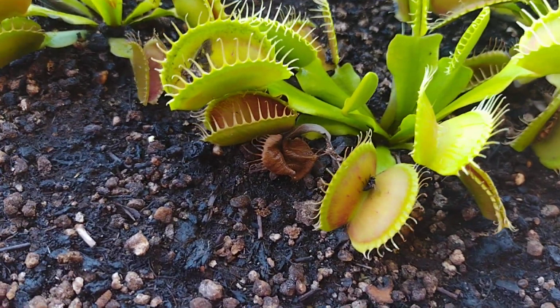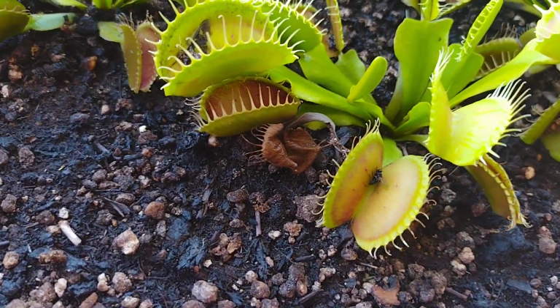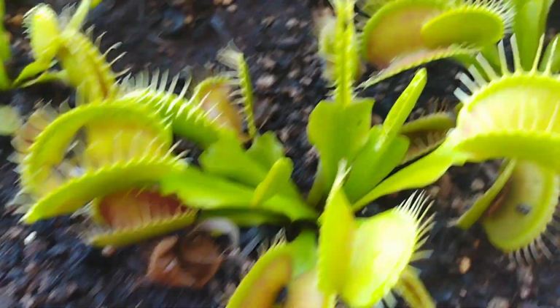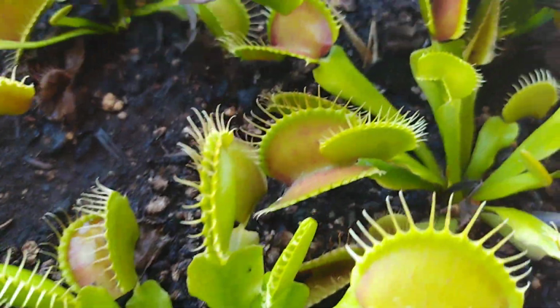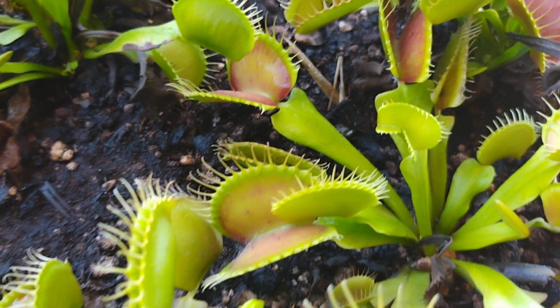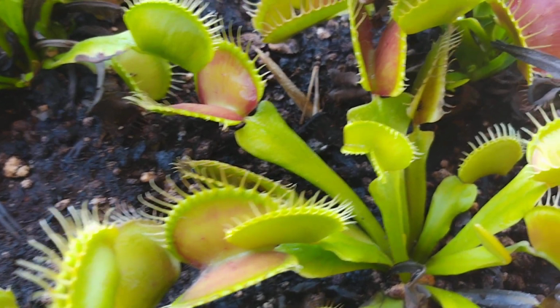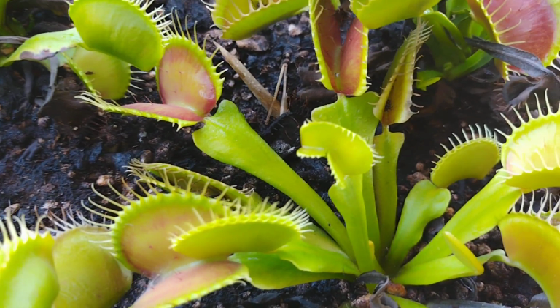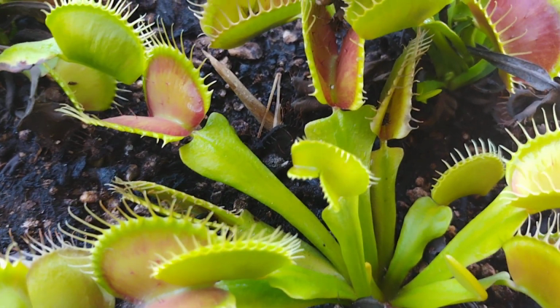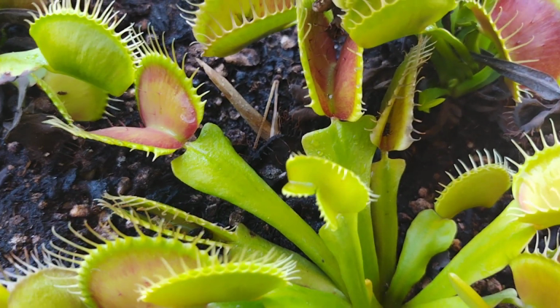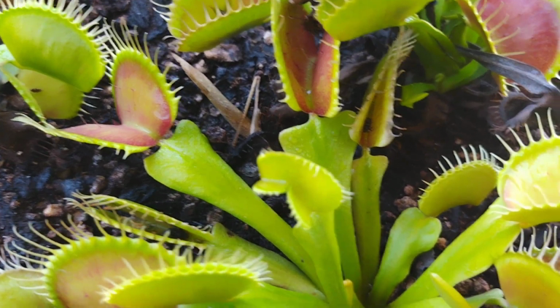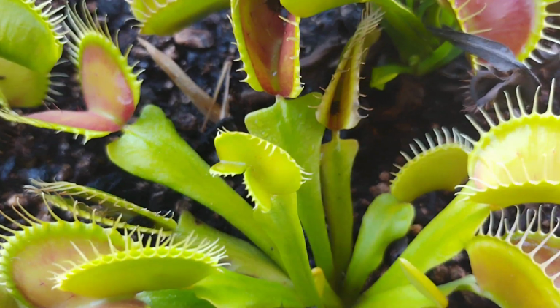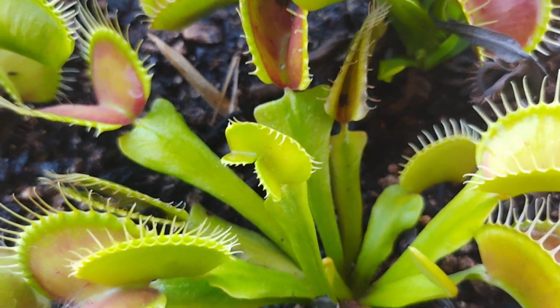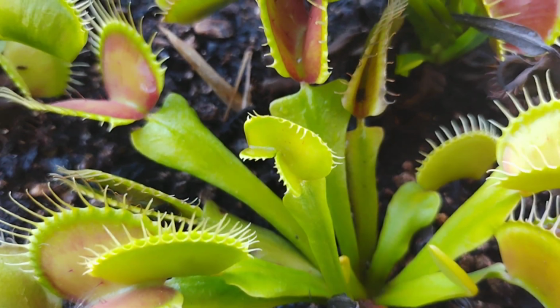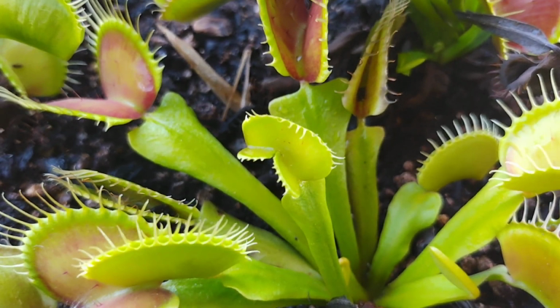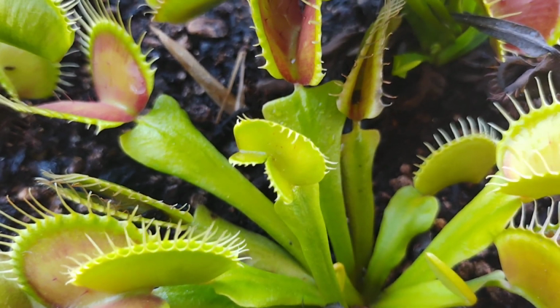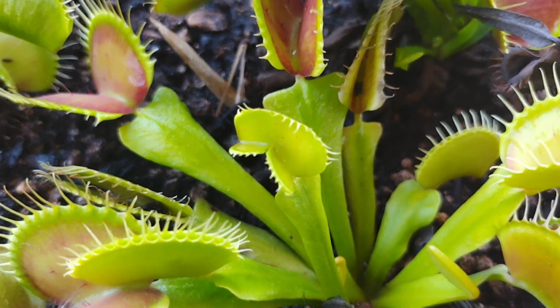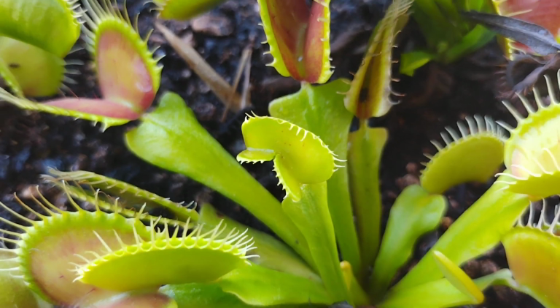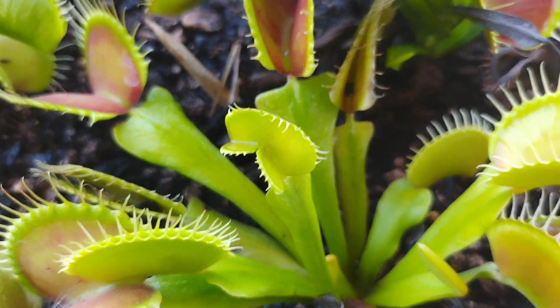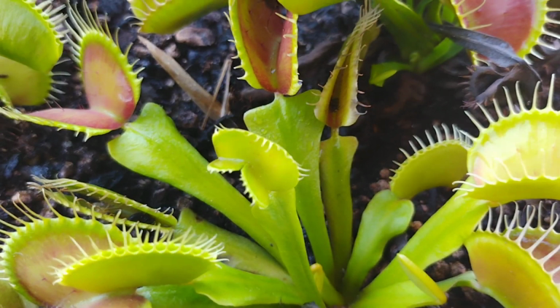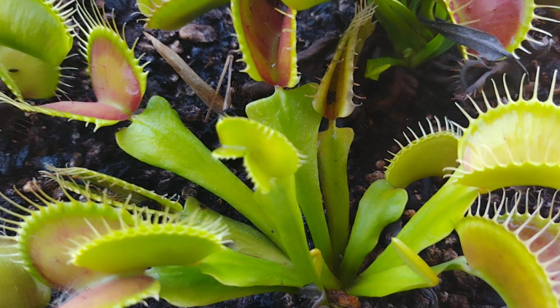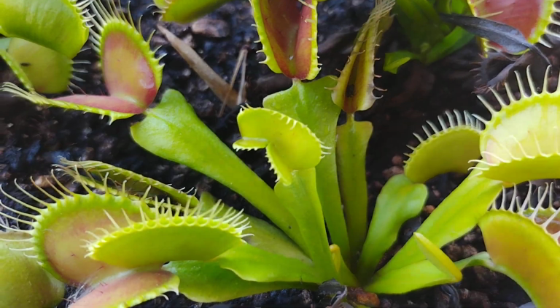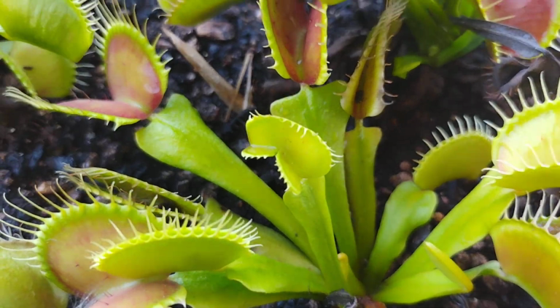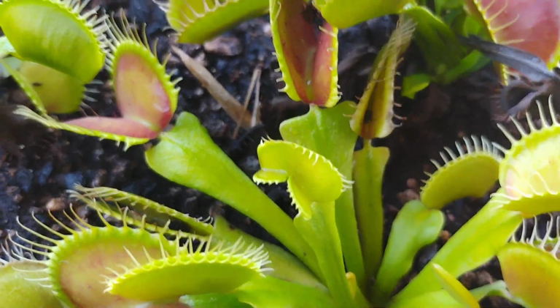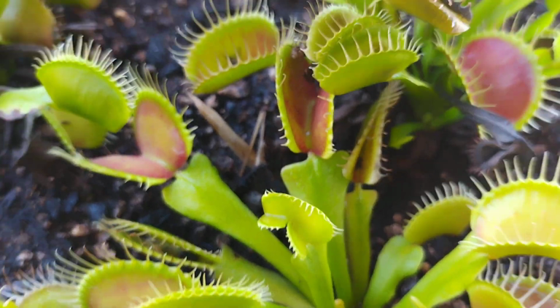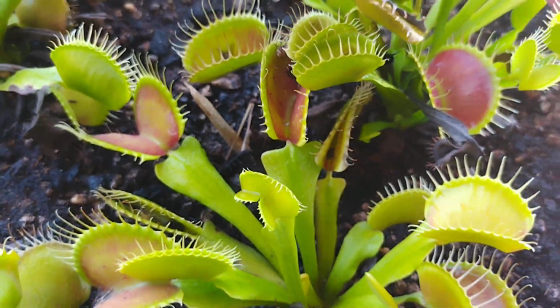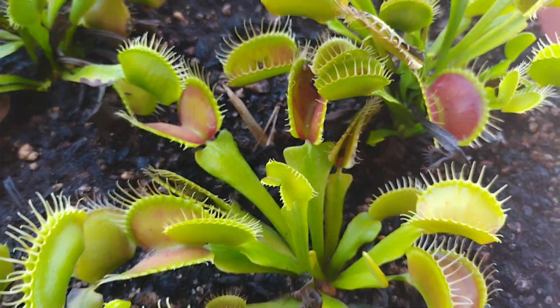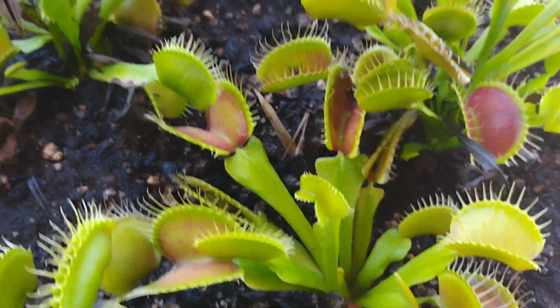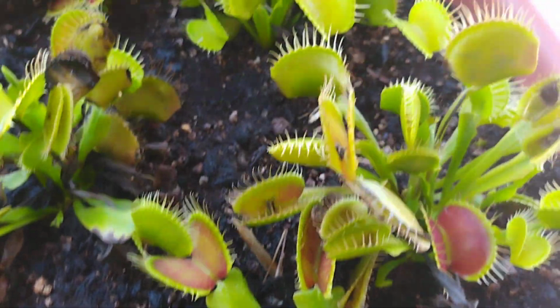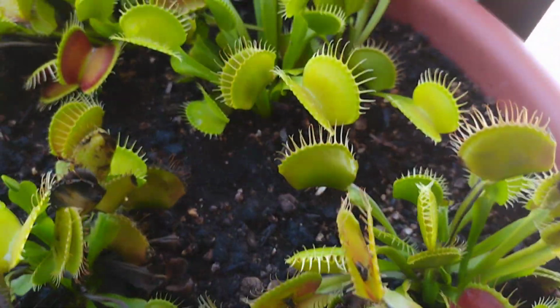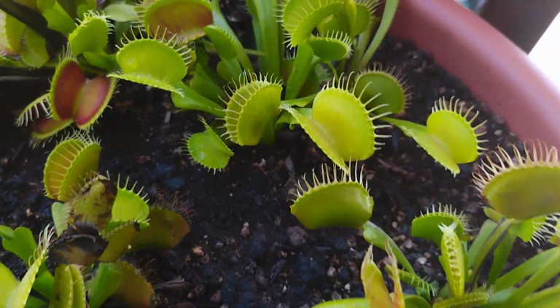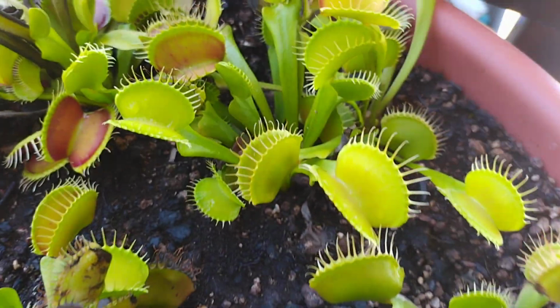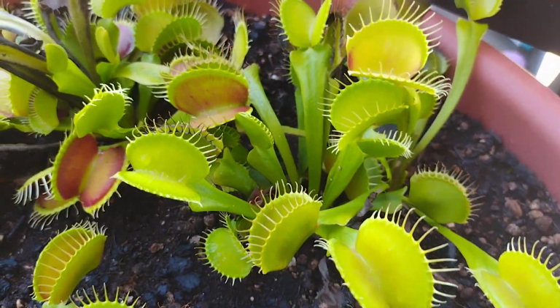We'll keep an eye on it. See, that one has a little weird trap there. I know people like to see the foam traps; I'm not exactly sure why.